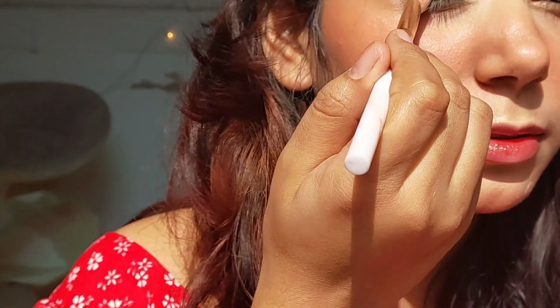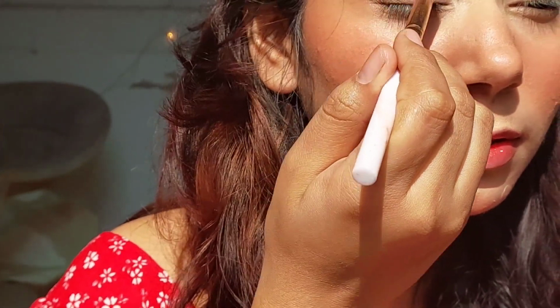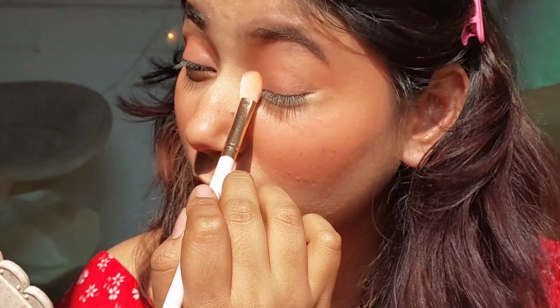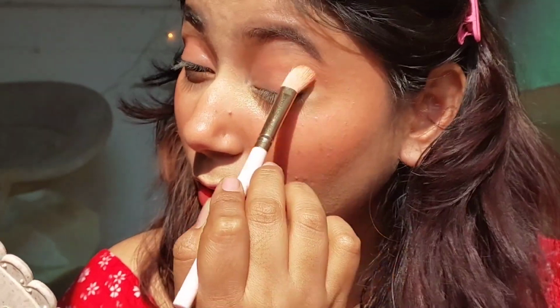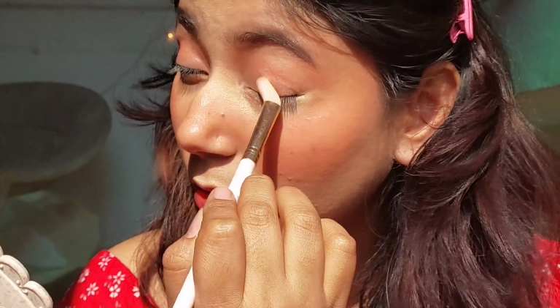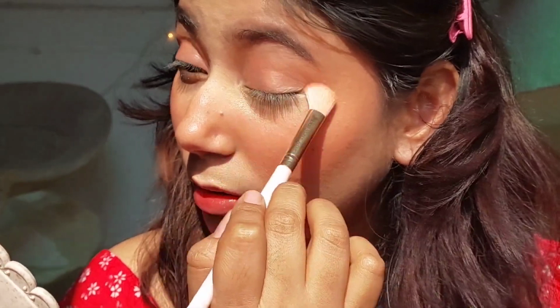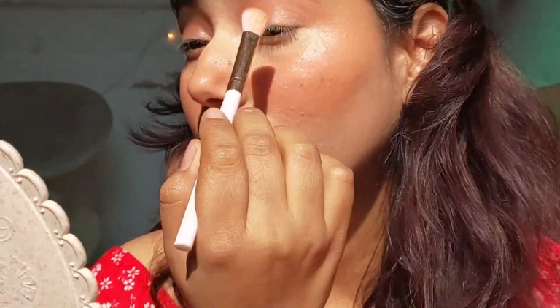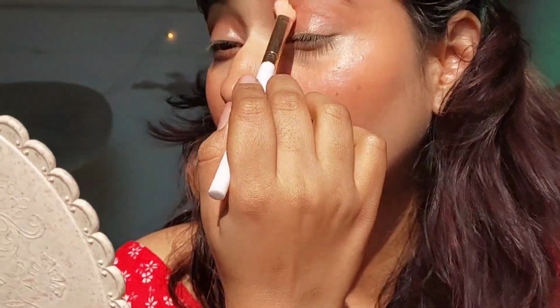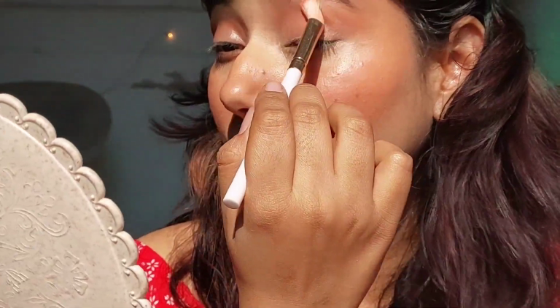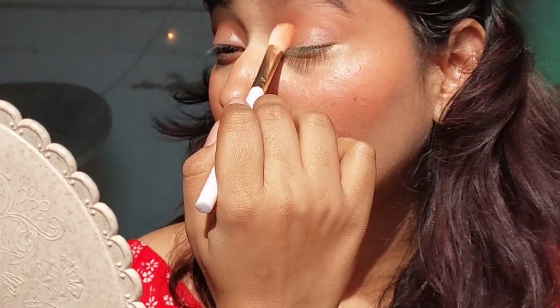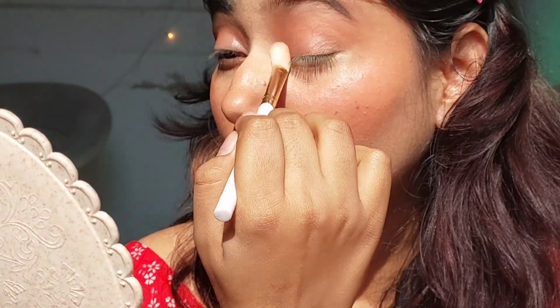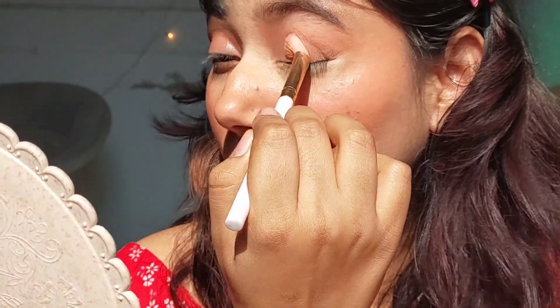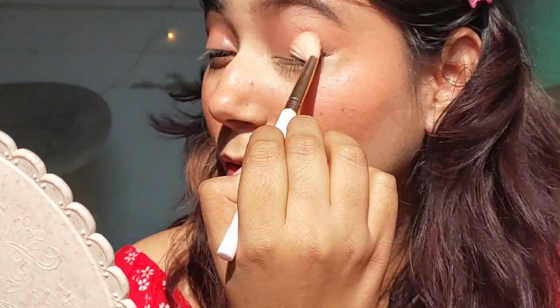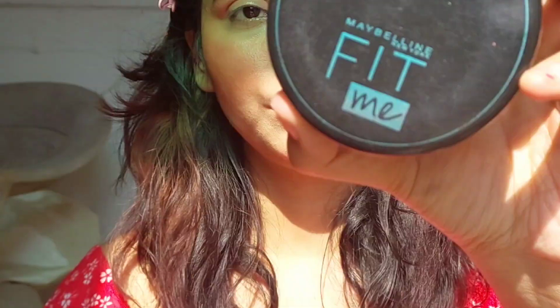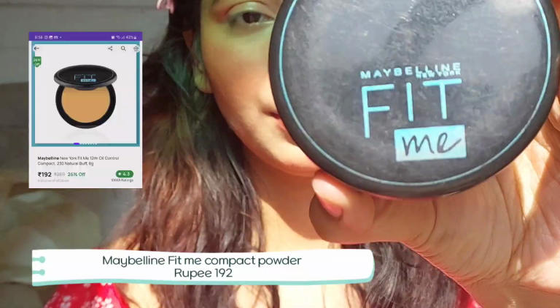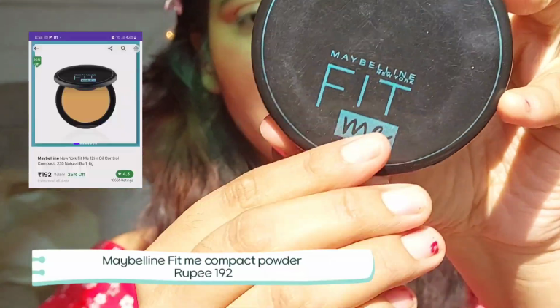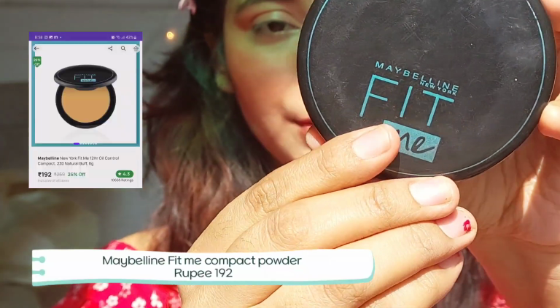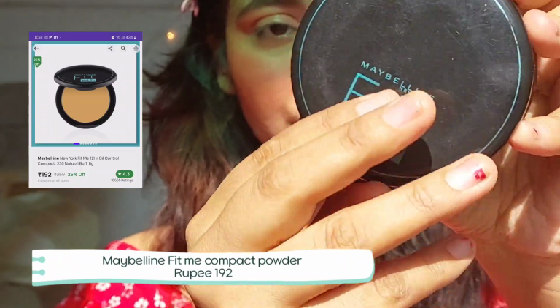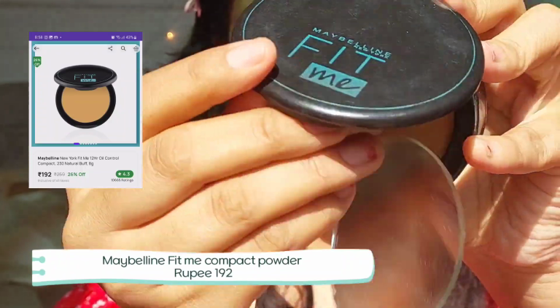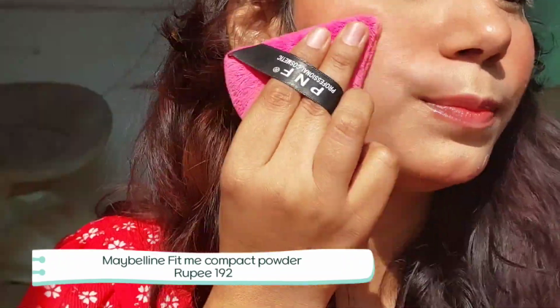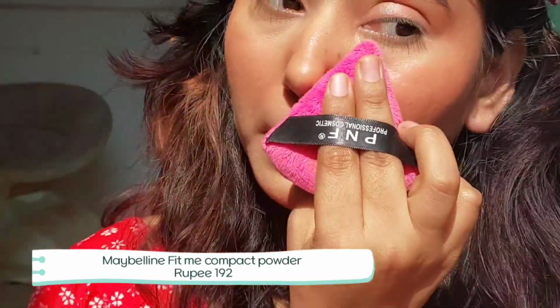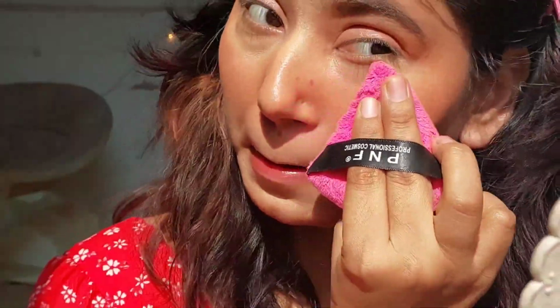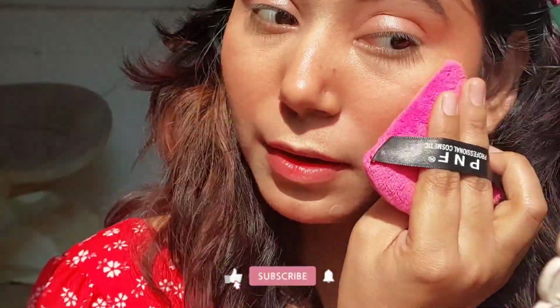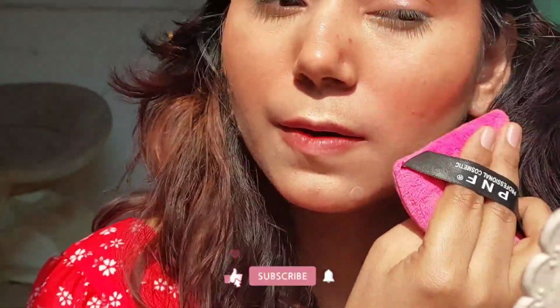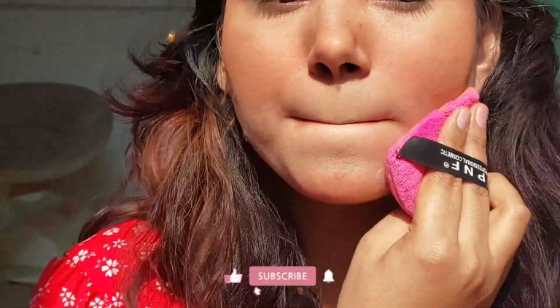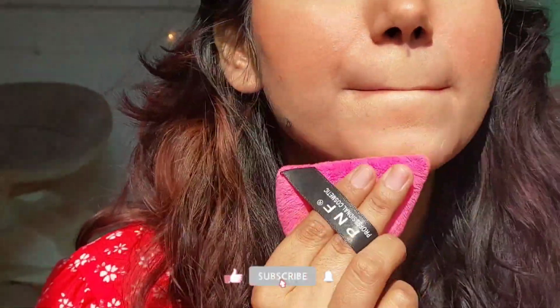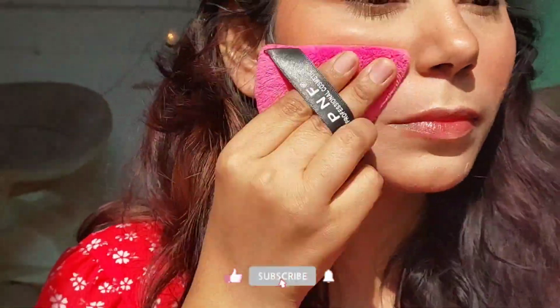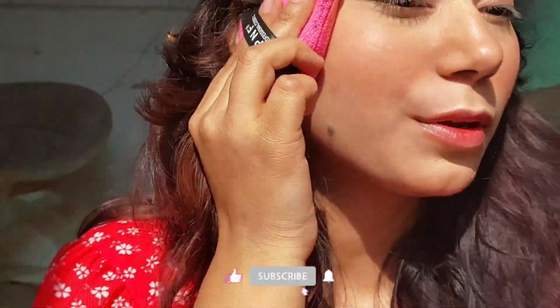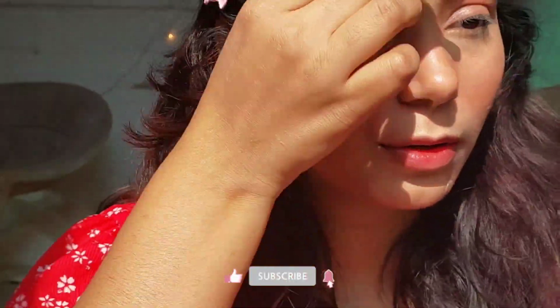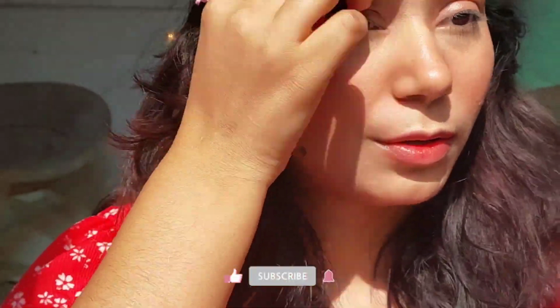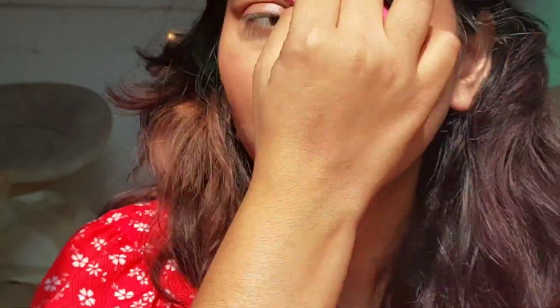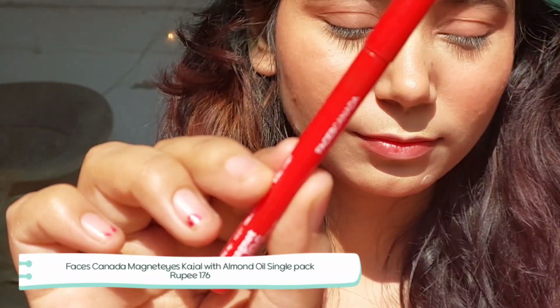I also used this blush on my eyes since it's a lip and cheek tint. Now this is the Maybelline Fit Me powder — it's very good, great coverage, and I love the finish.